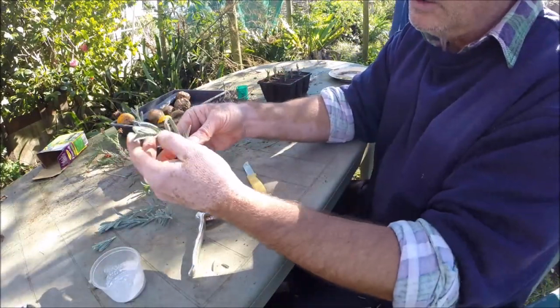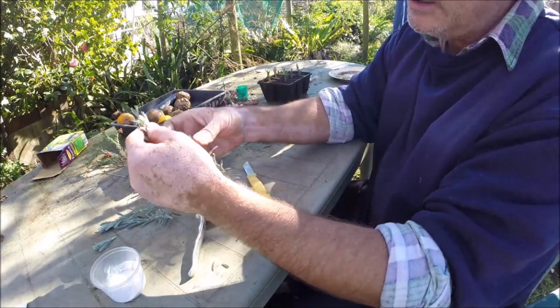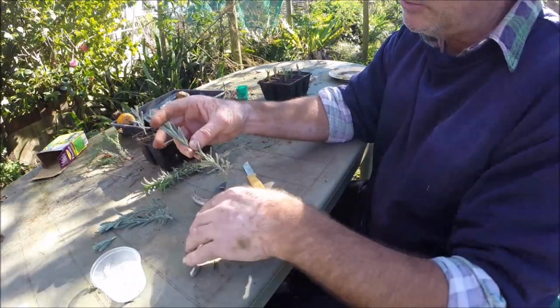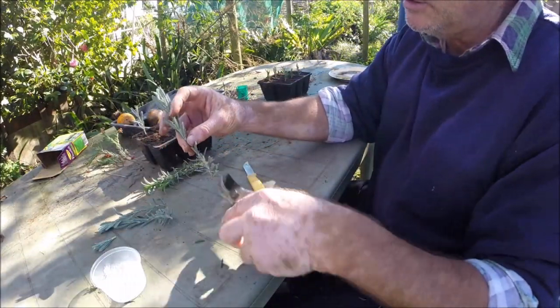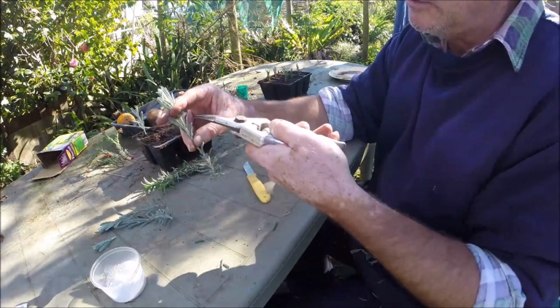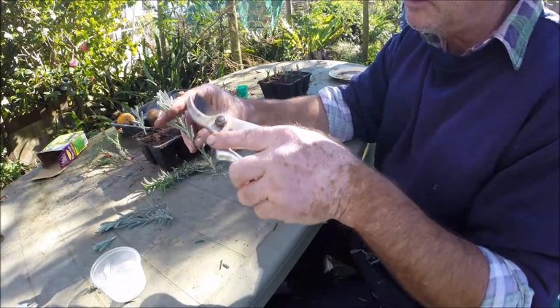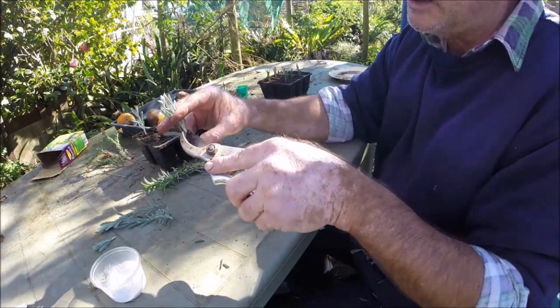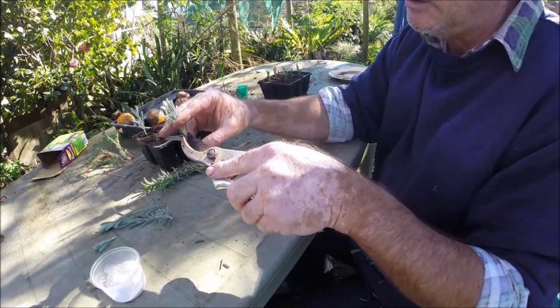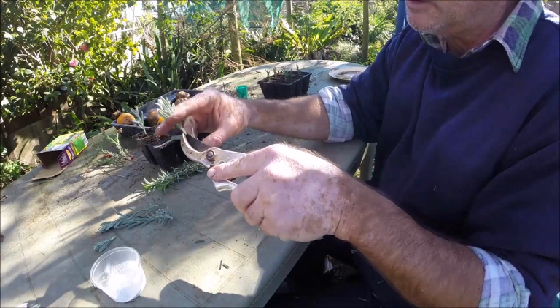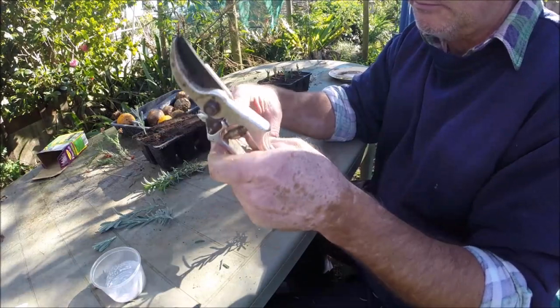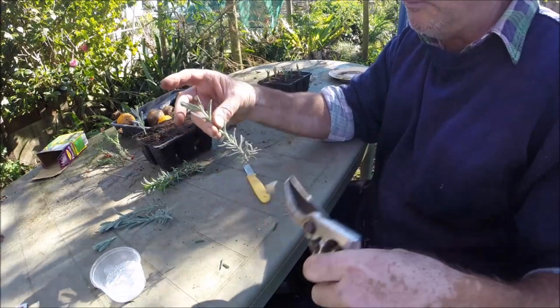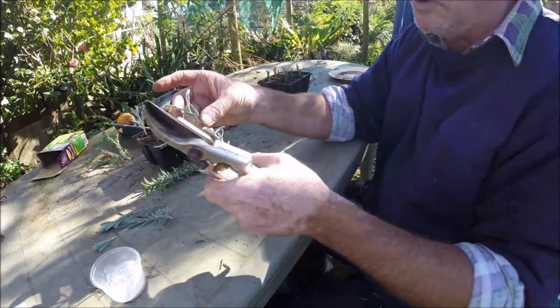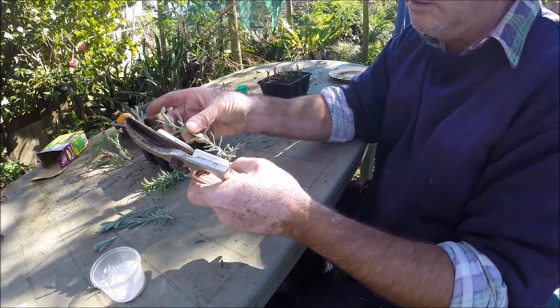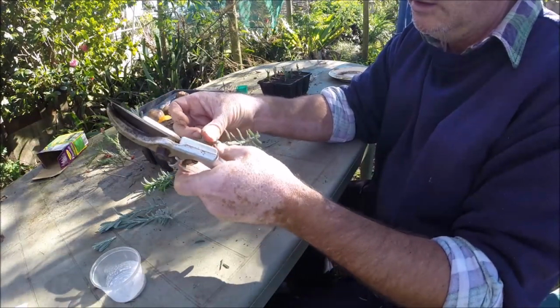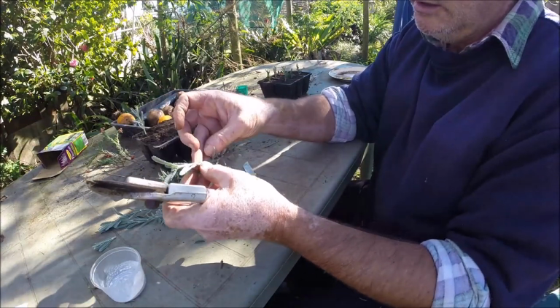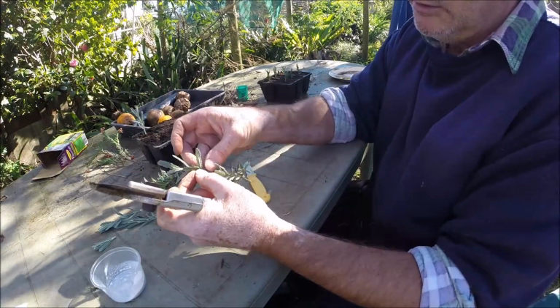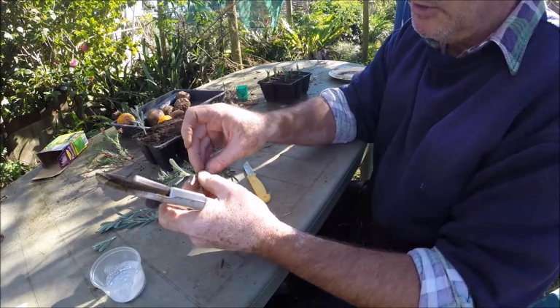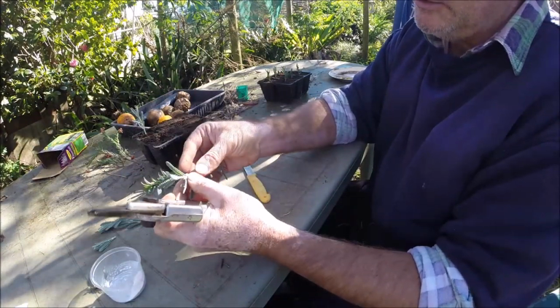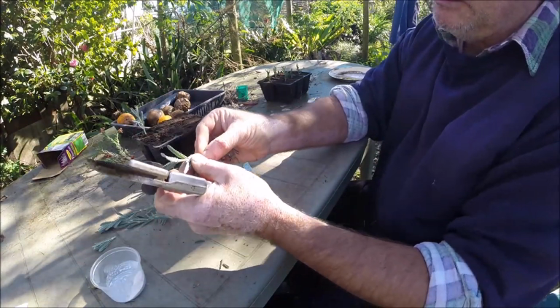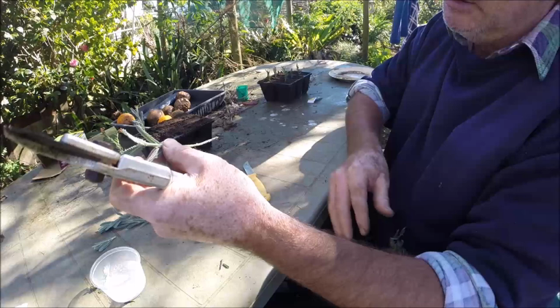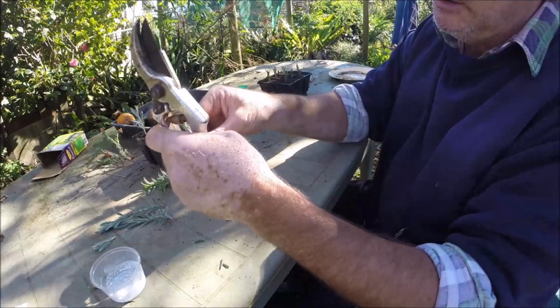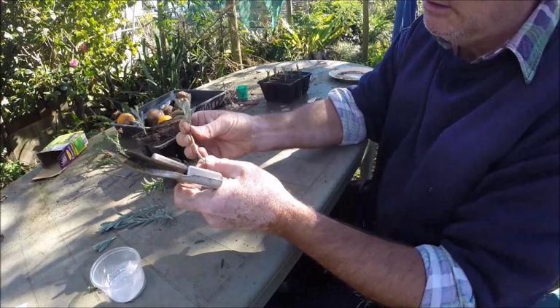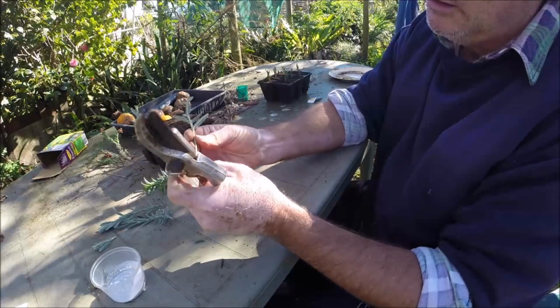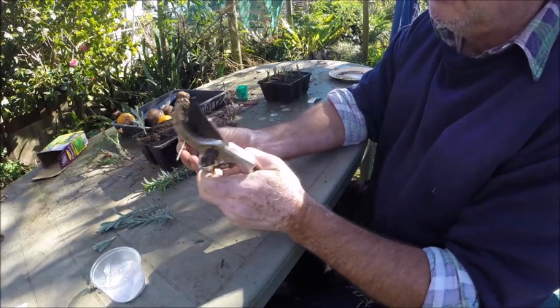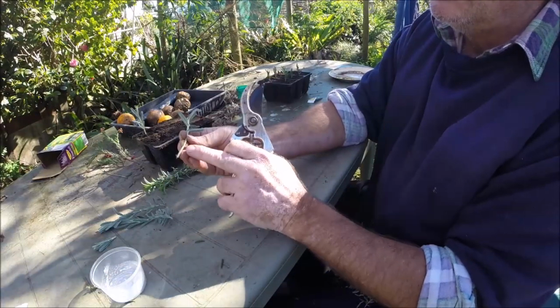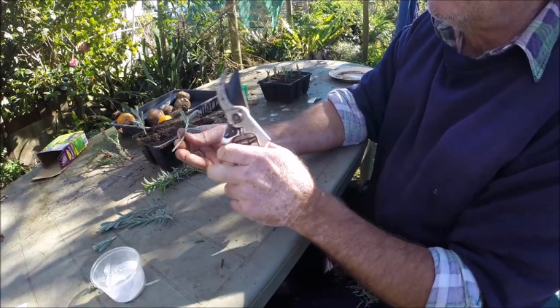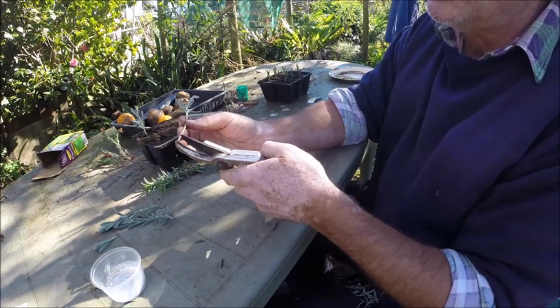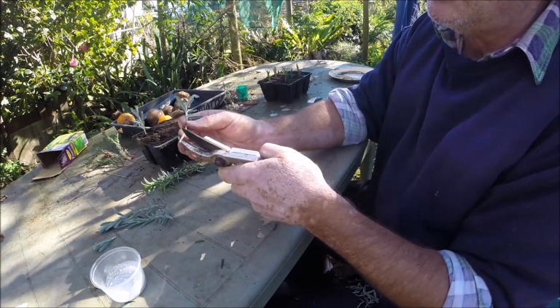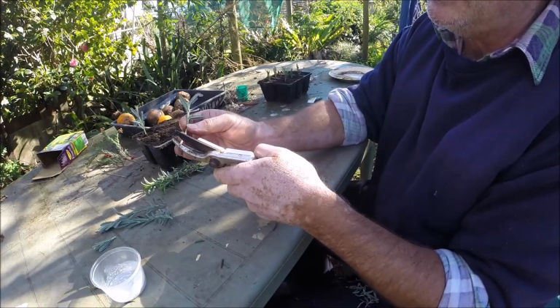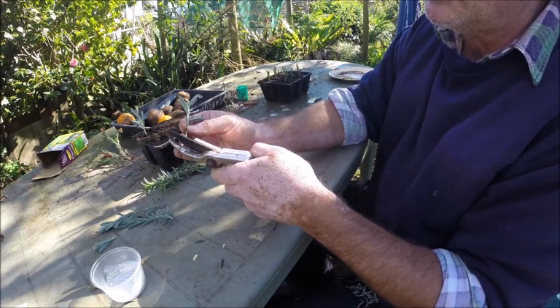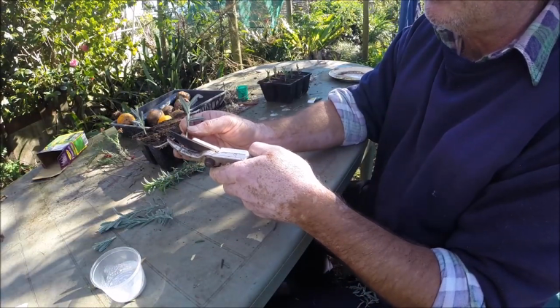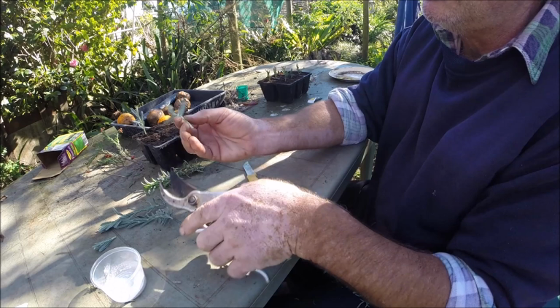That softwood — you don't want that, it's too hard to keep alive, it'll just fall over. Strip the bottom leaves off. That's the sort of semi-hardwood you want, just below the node.